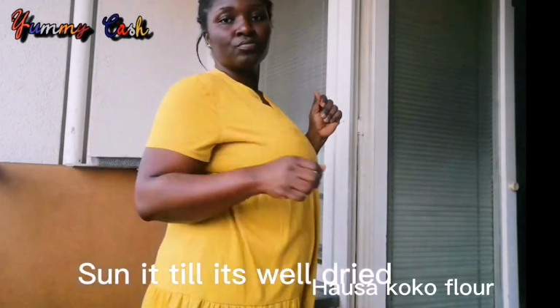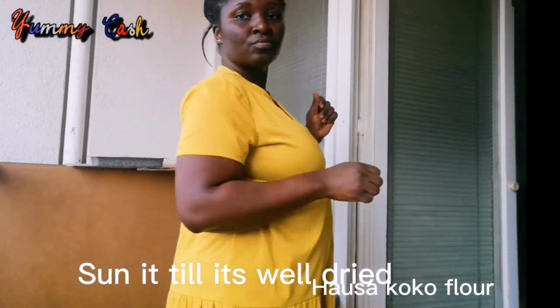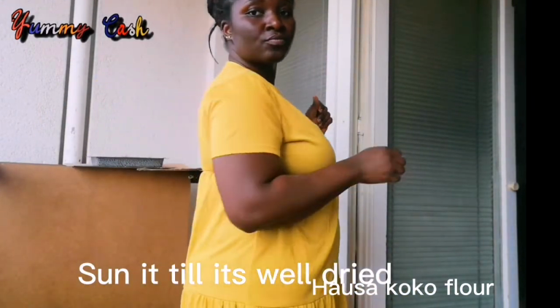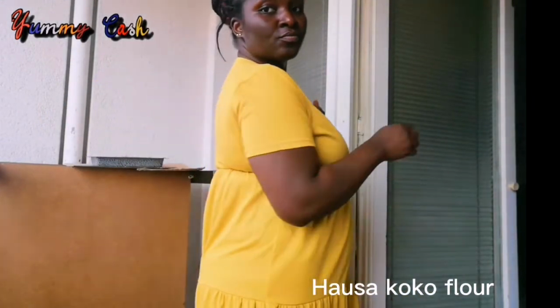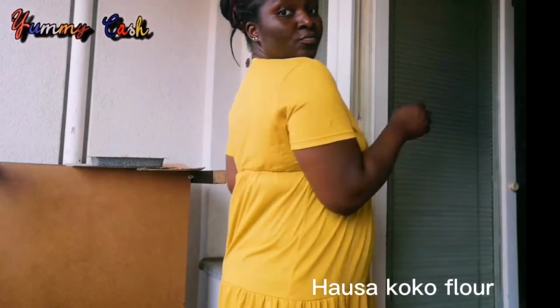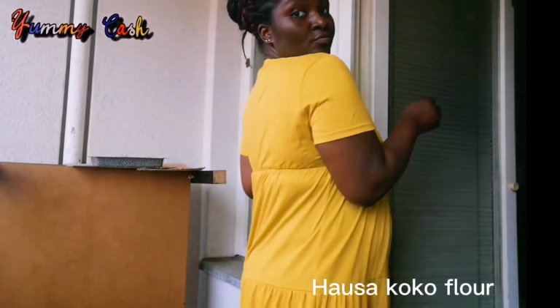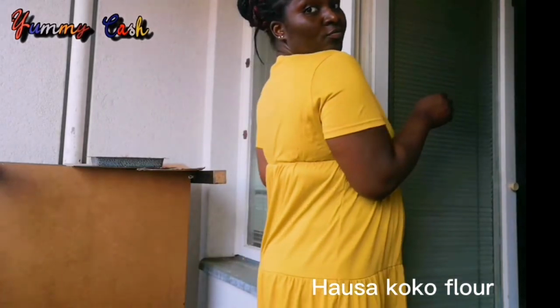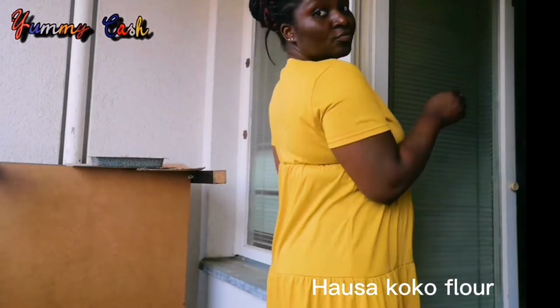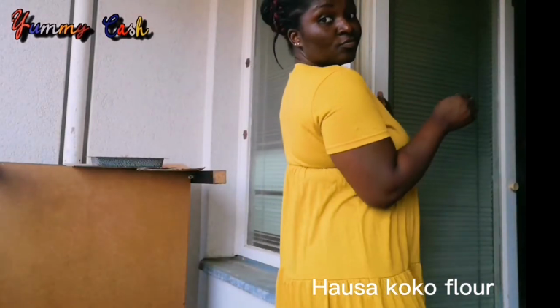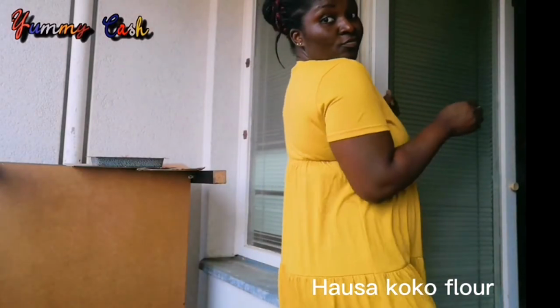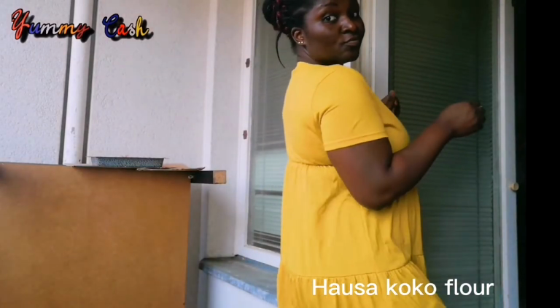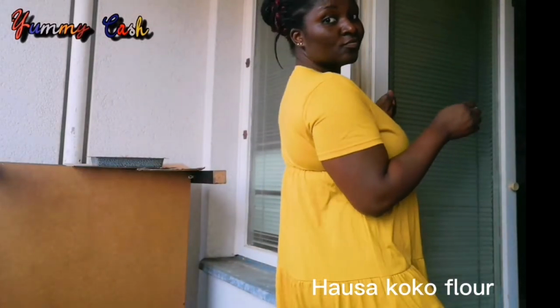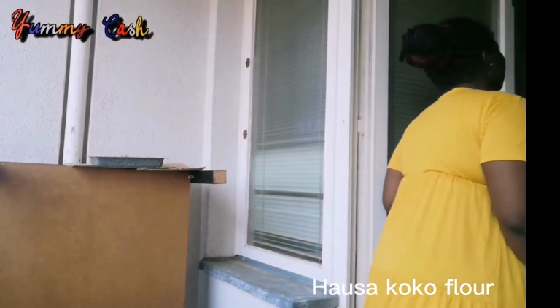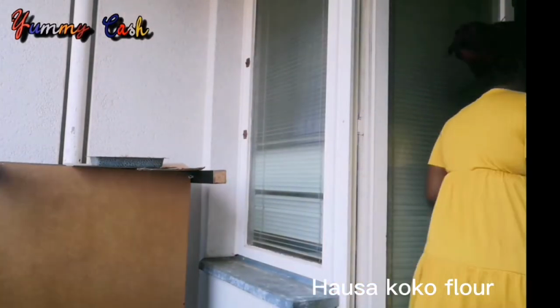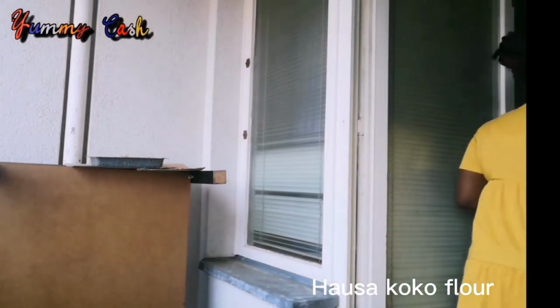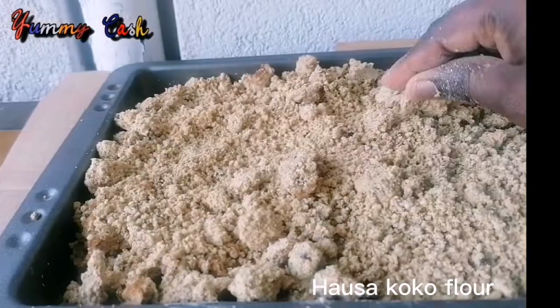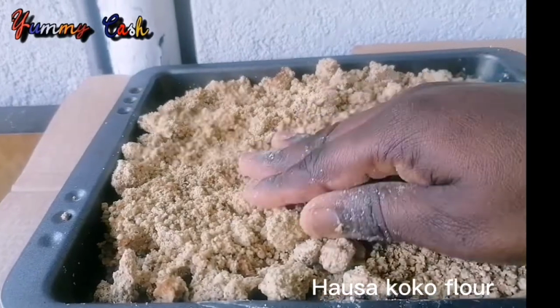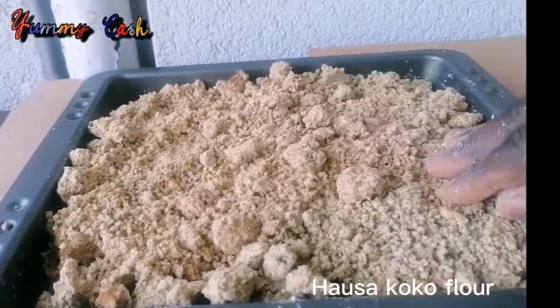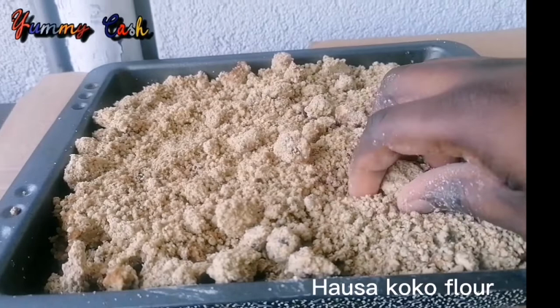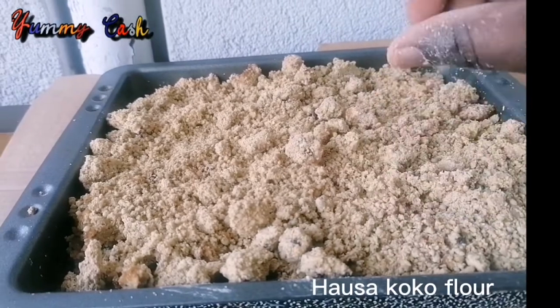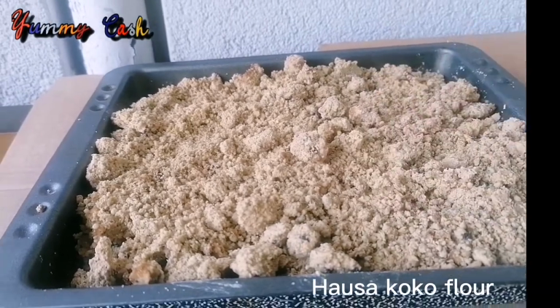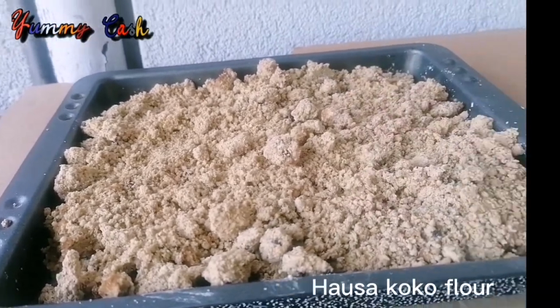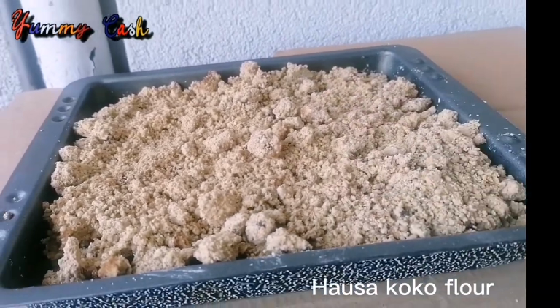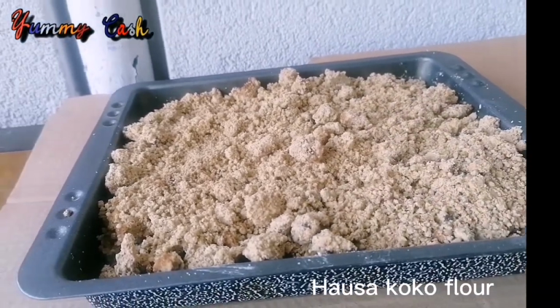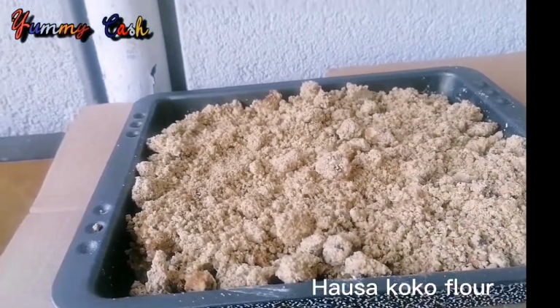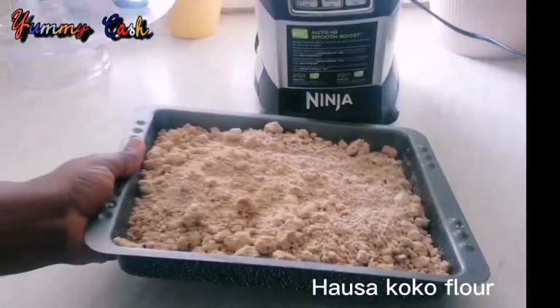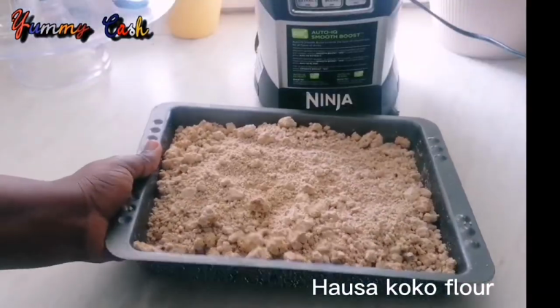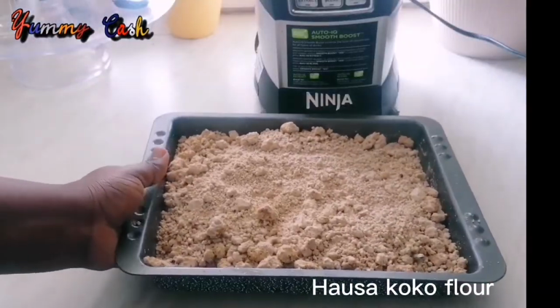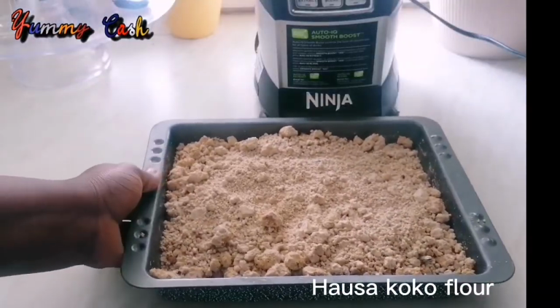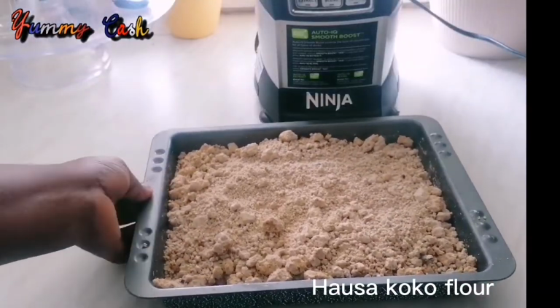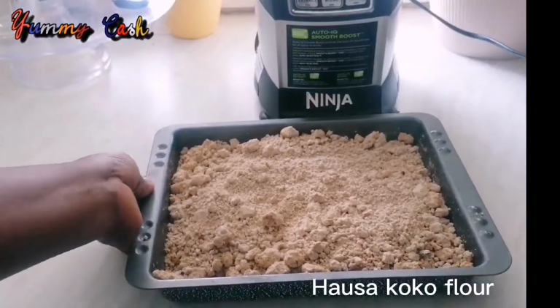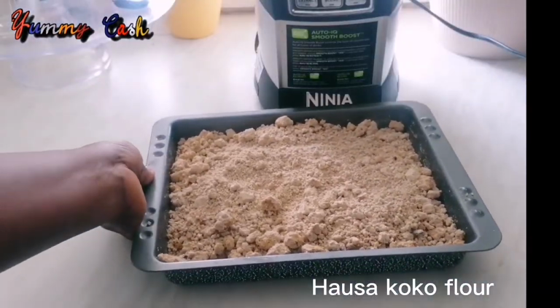After fluffing it I realized it was not all that dry, so I left it for an additional three days. After those three days it was perfect for the next blending.